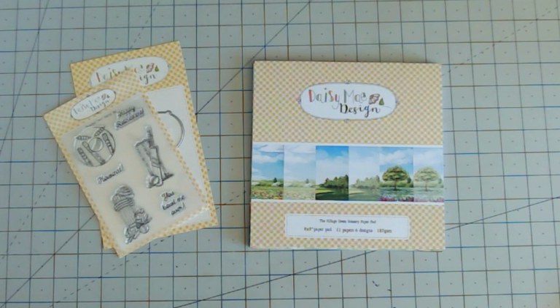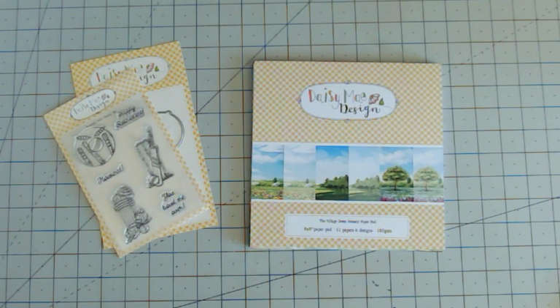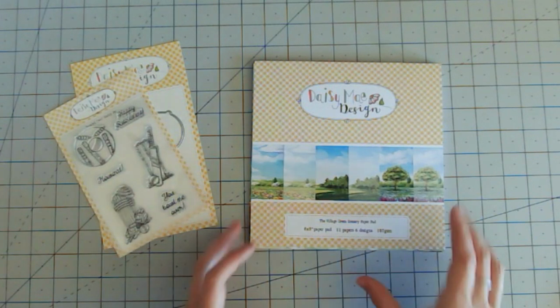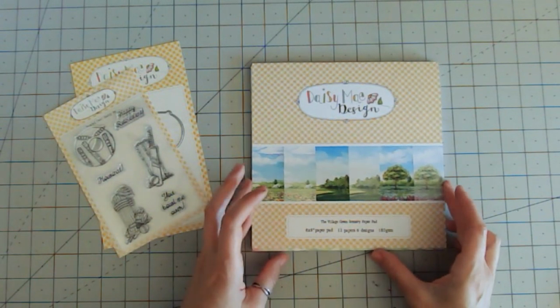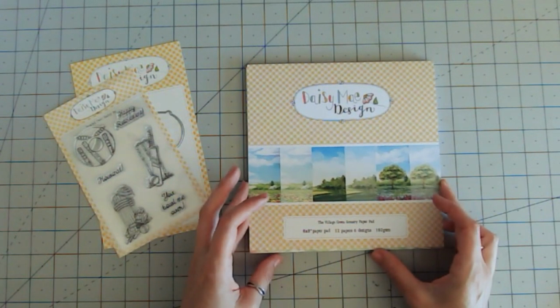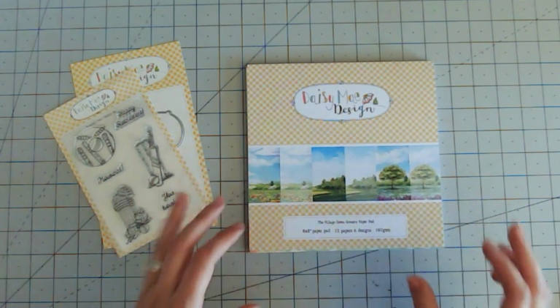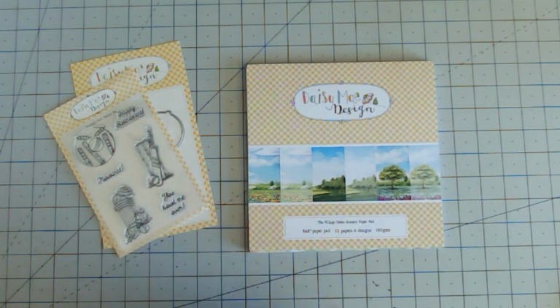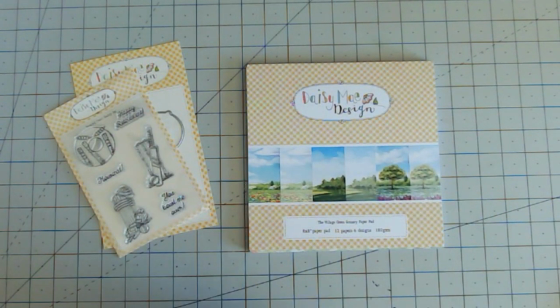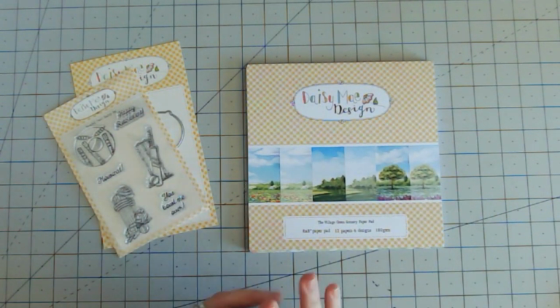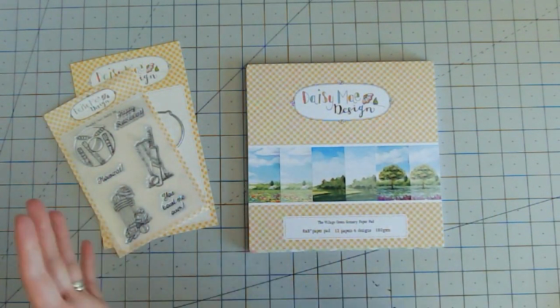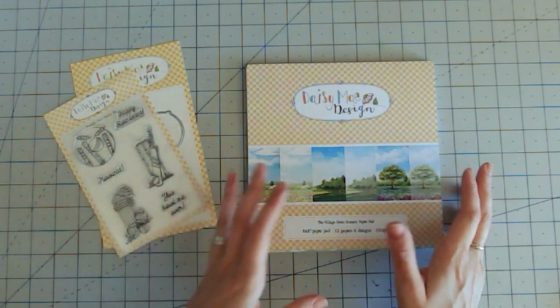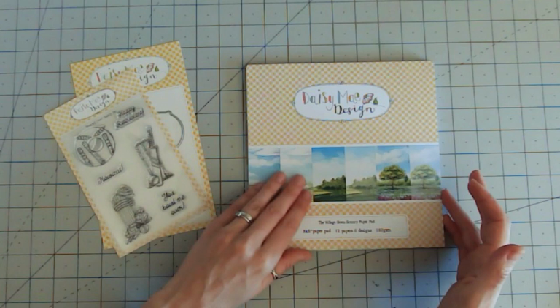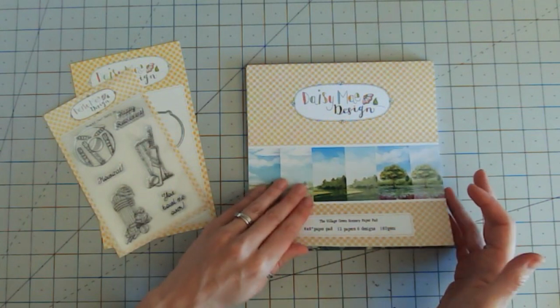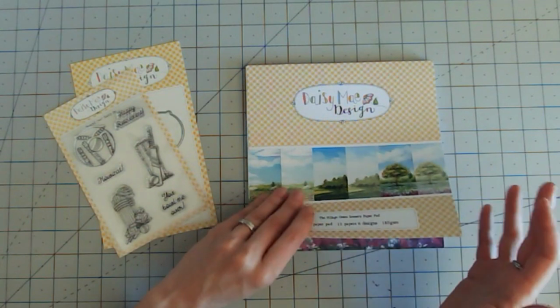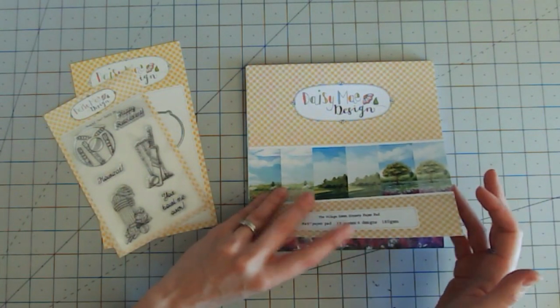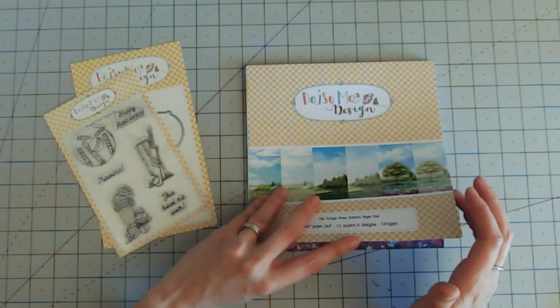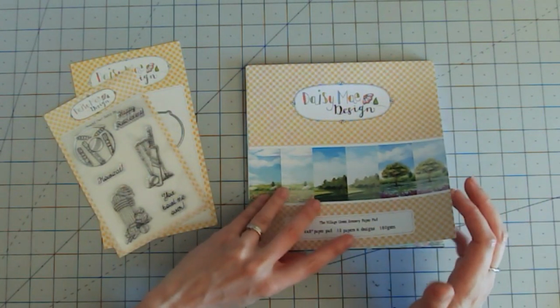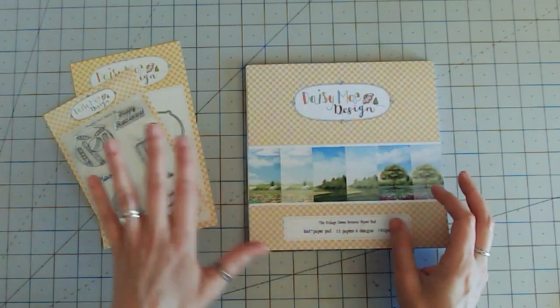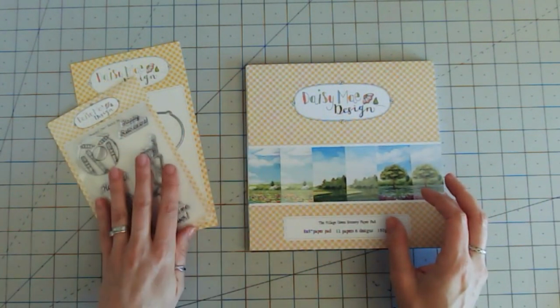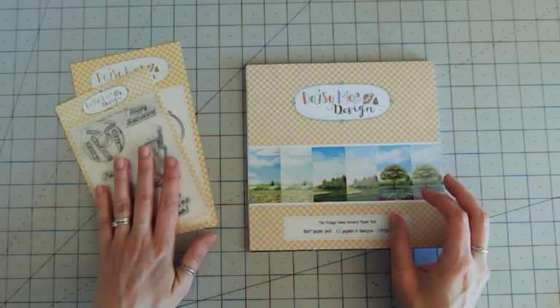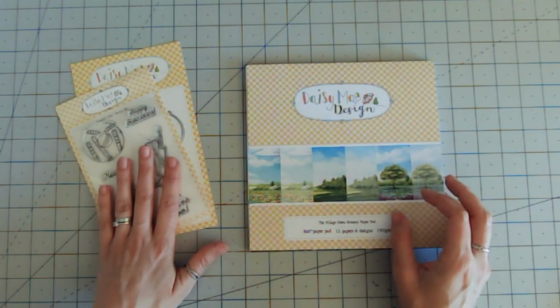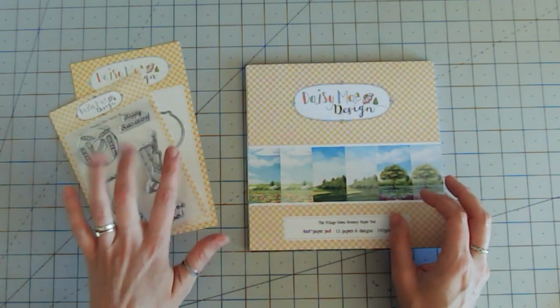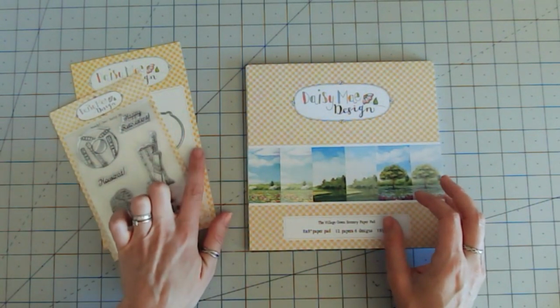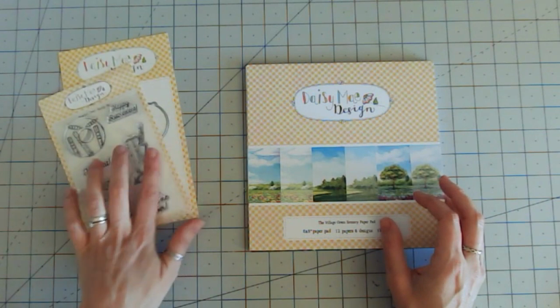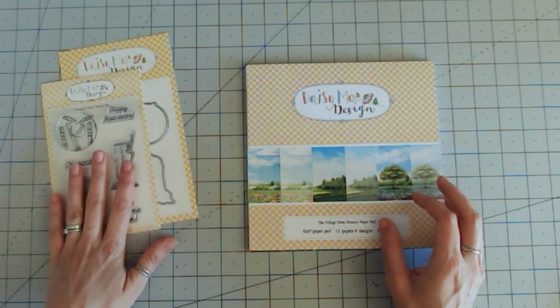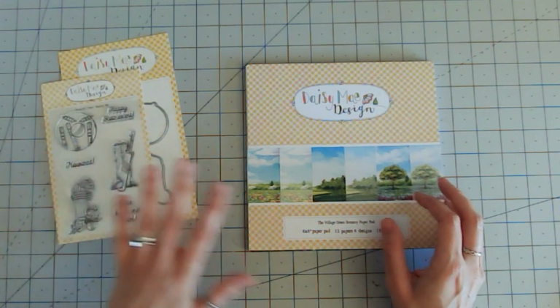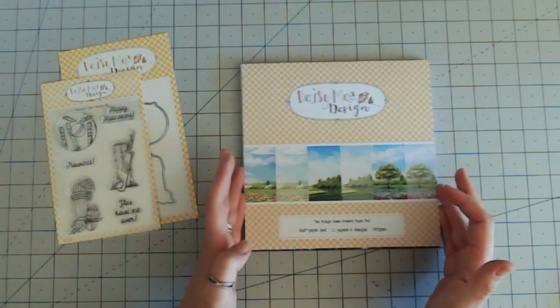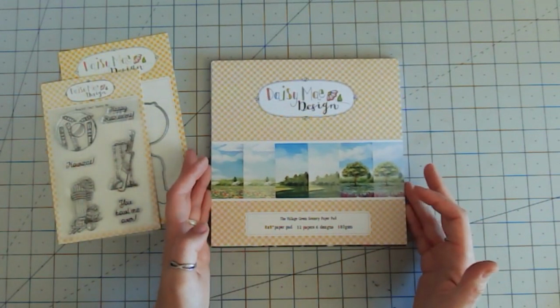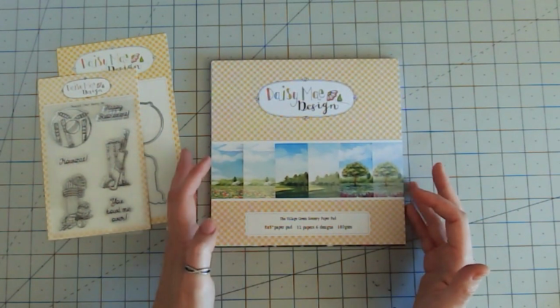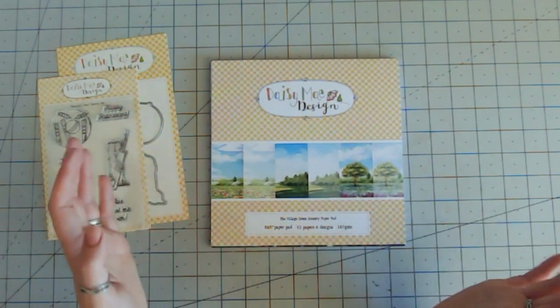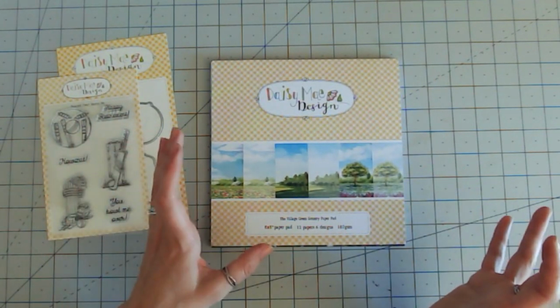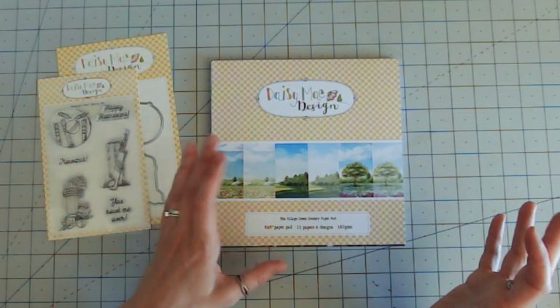For this card I'm going to make something for the gentlemen — something for those cricket lovers out there using the Bold Over stamp set and the coordinating die set as well, and also using the Village Green Scenery paper pad.